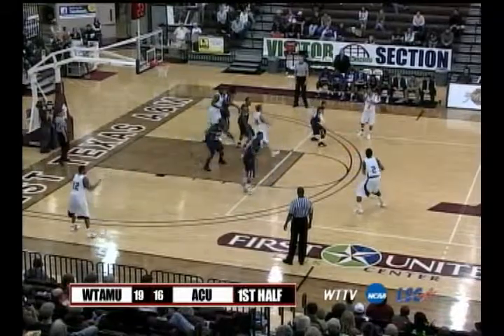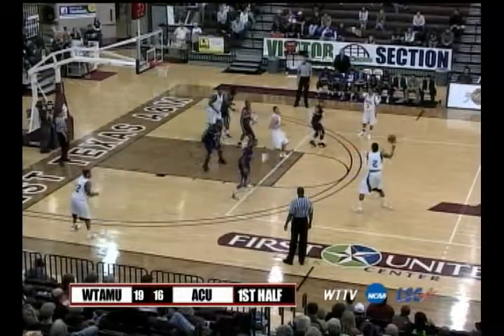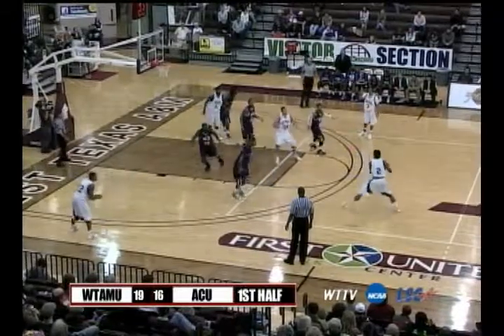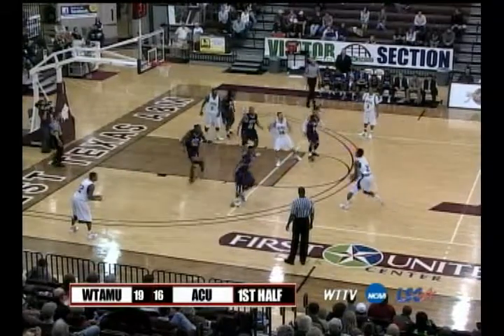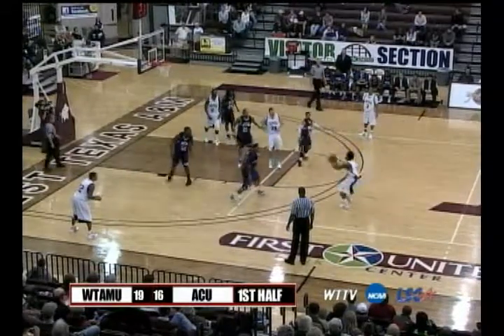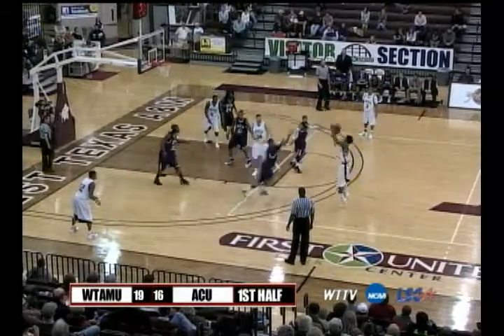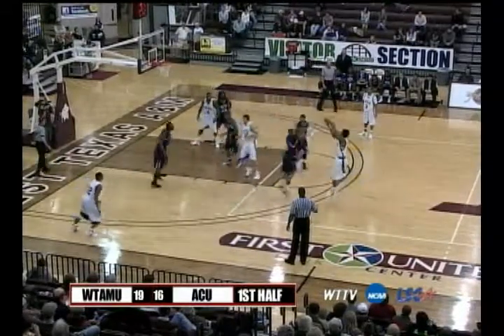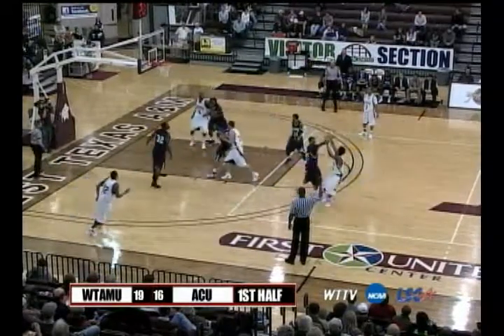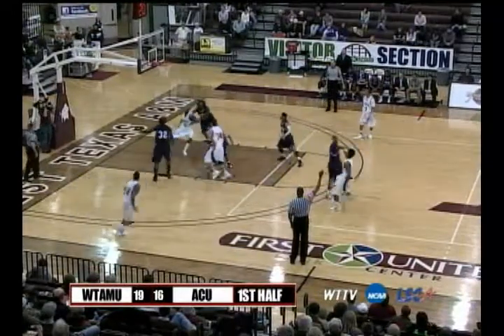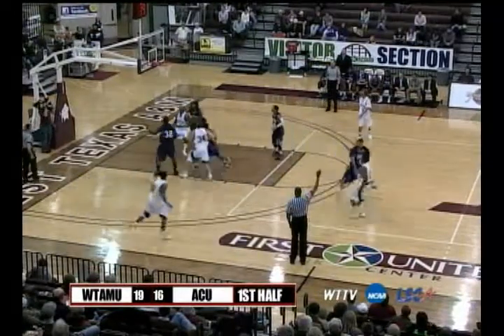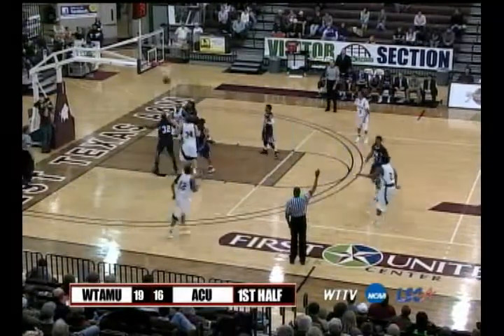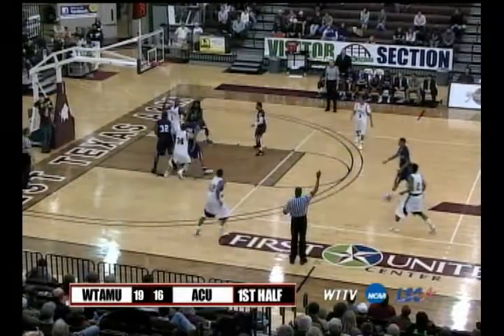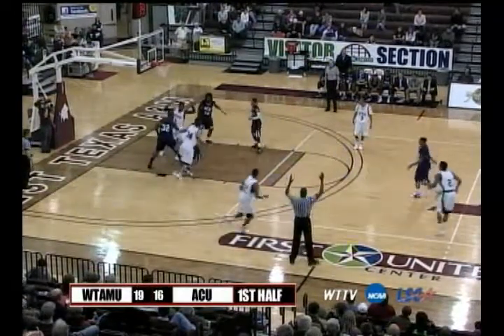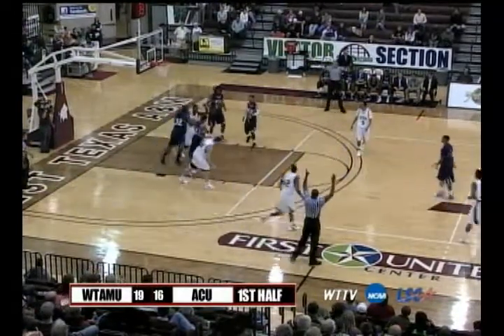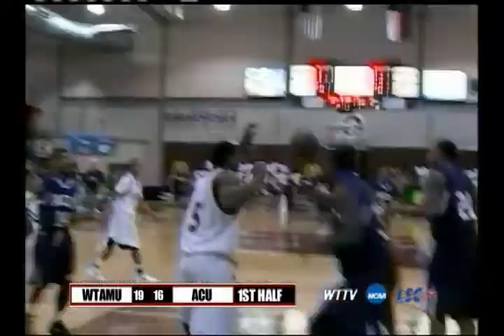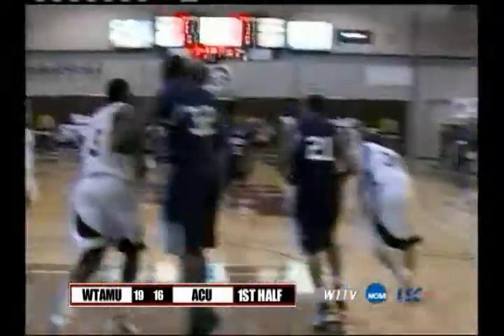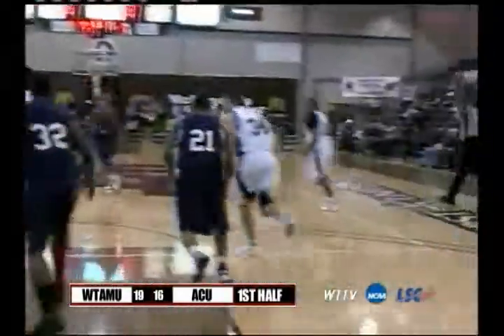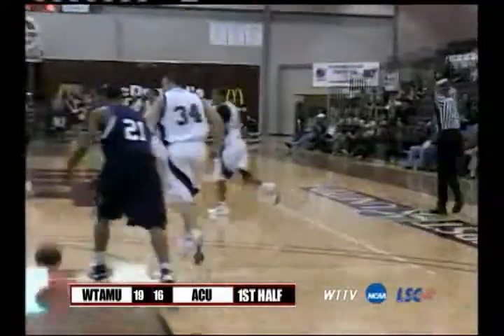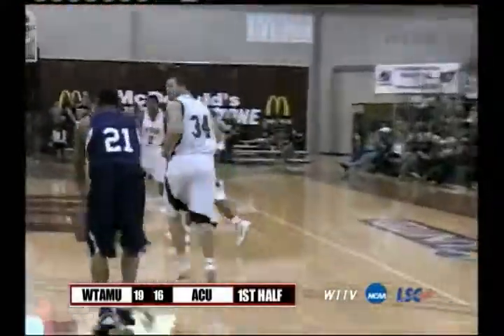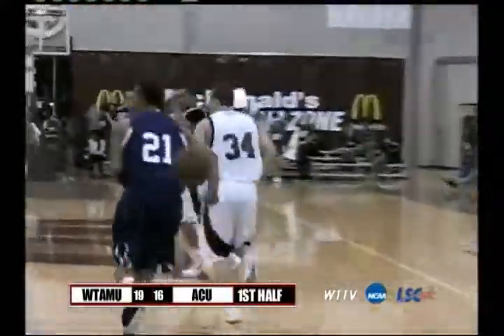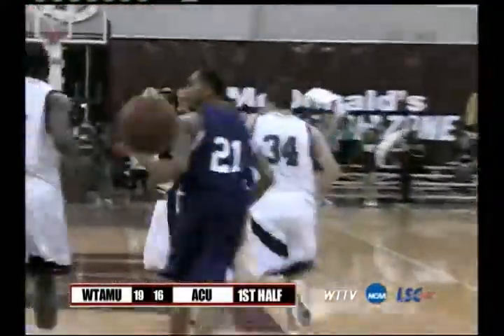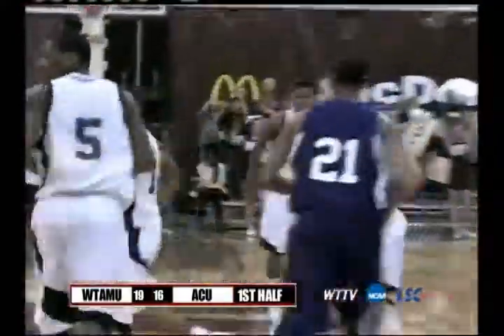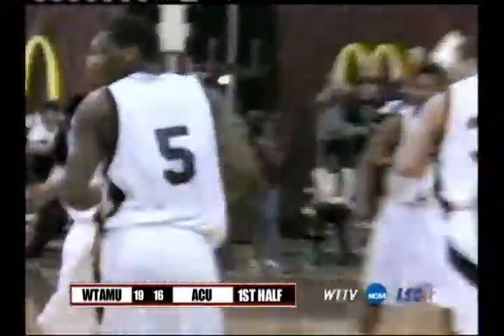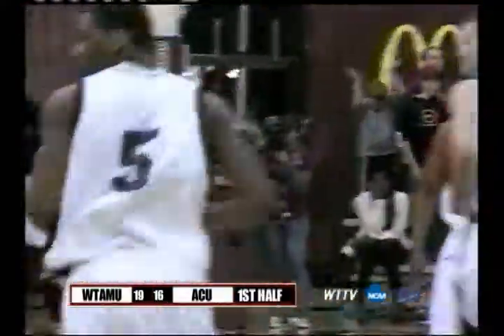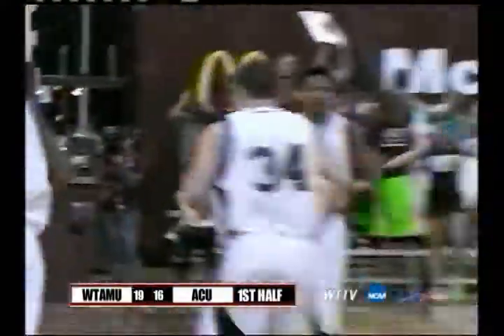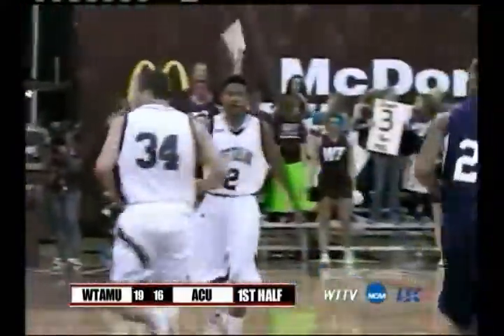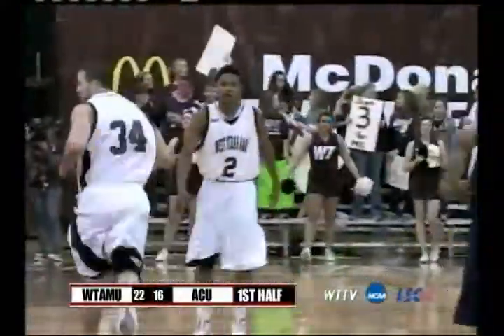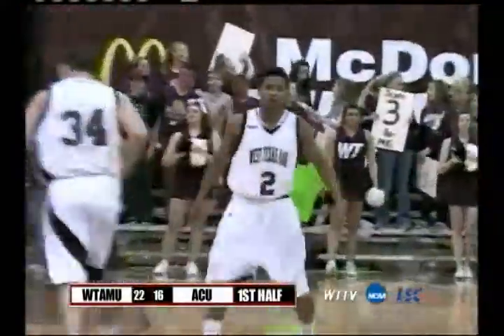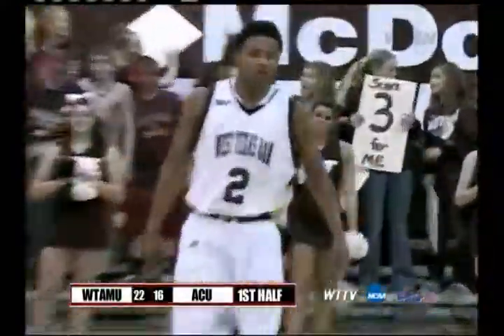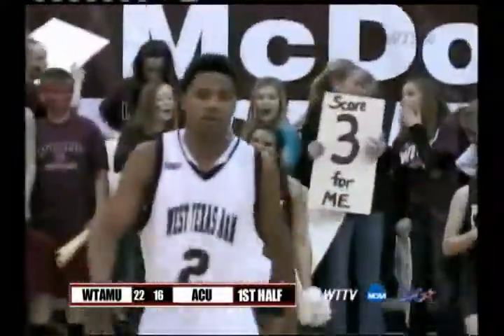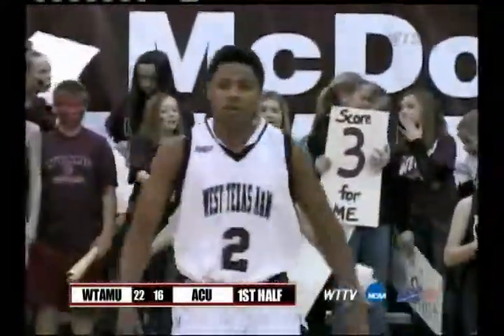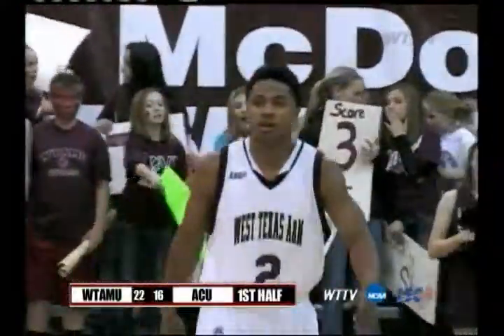Now we go to Henderson, then to Keenan Washington from a long three from the left — good, no problems with that one. Great job by Keenan Washington. The Buffs lead 22 to 16.